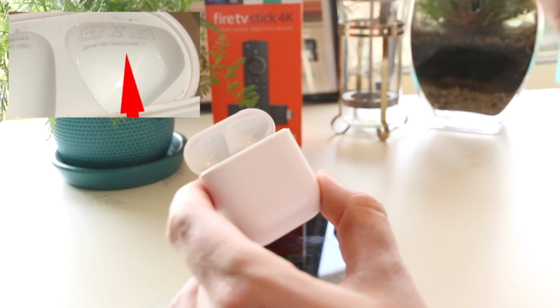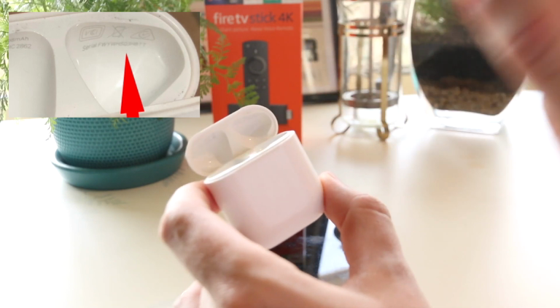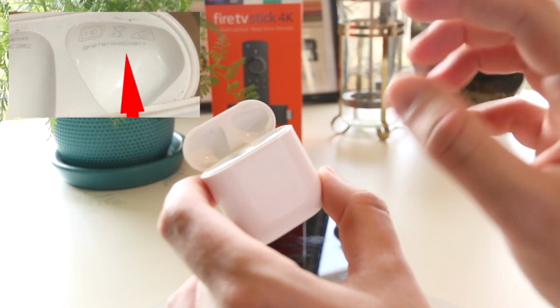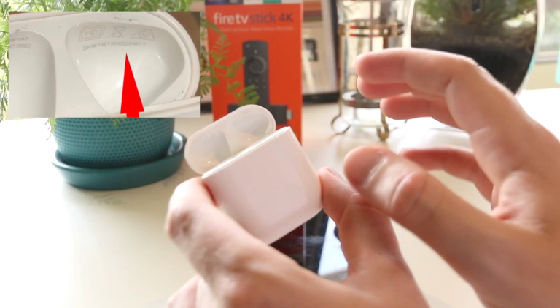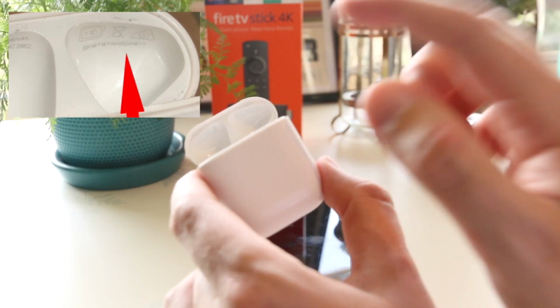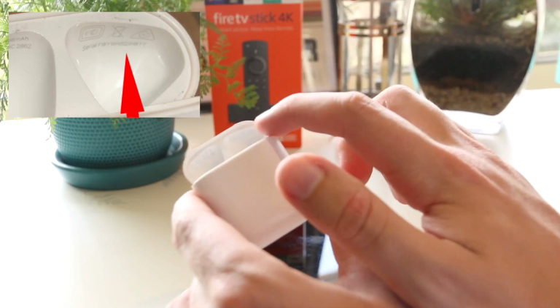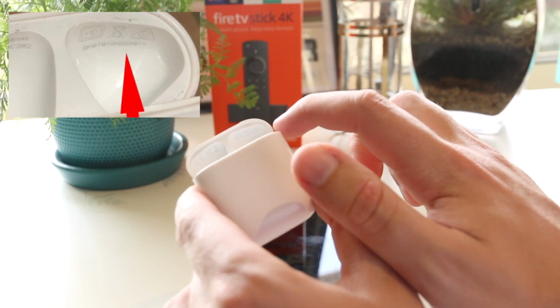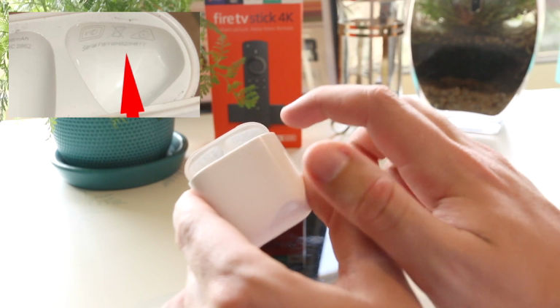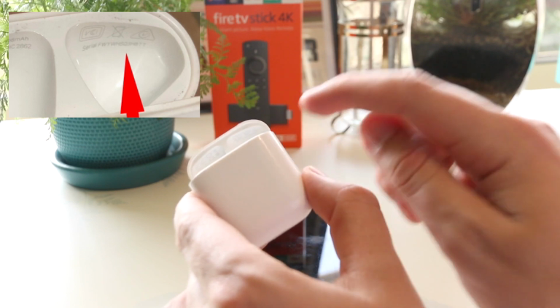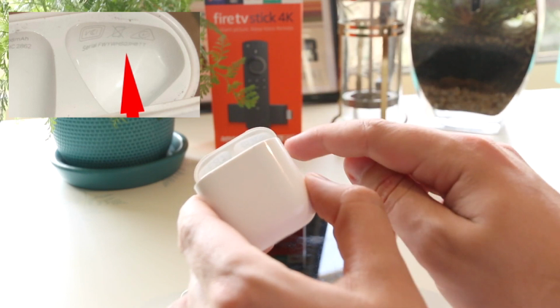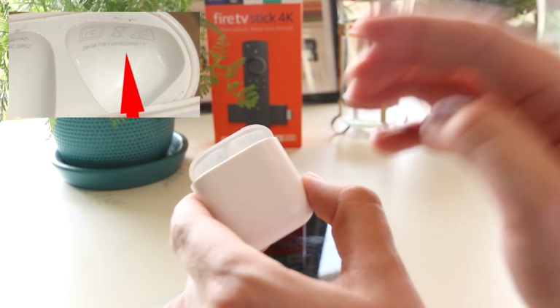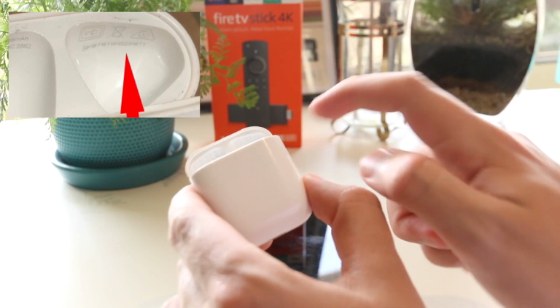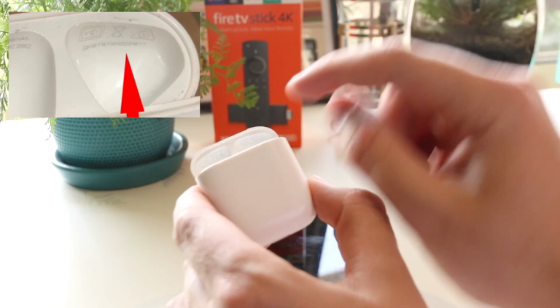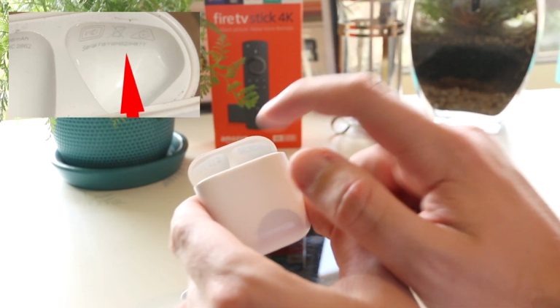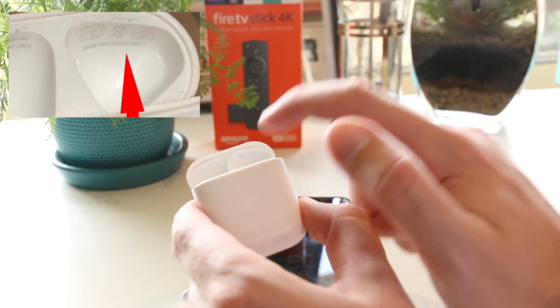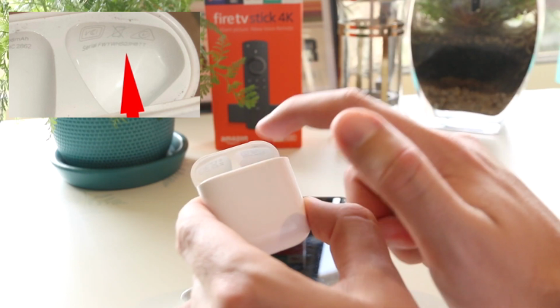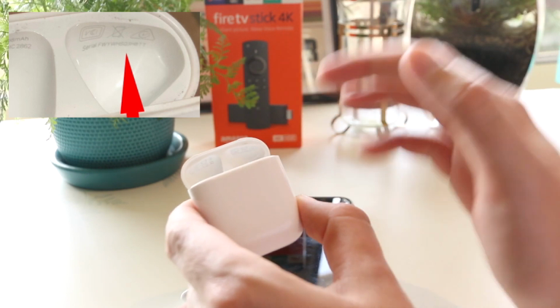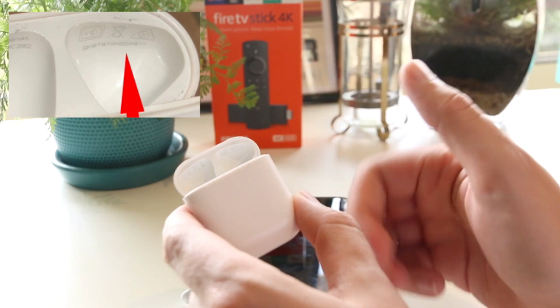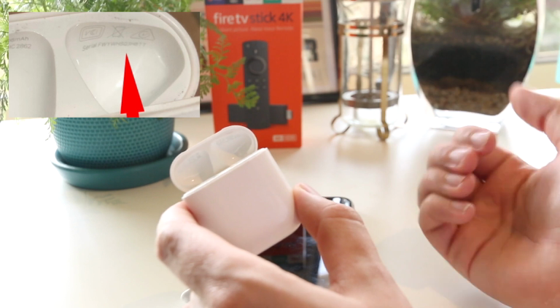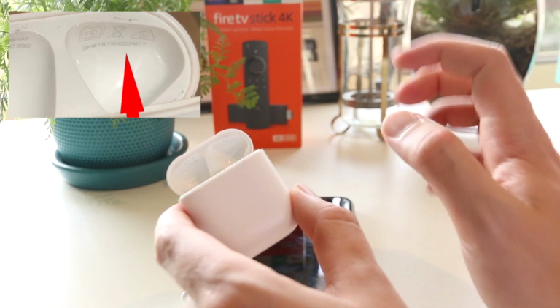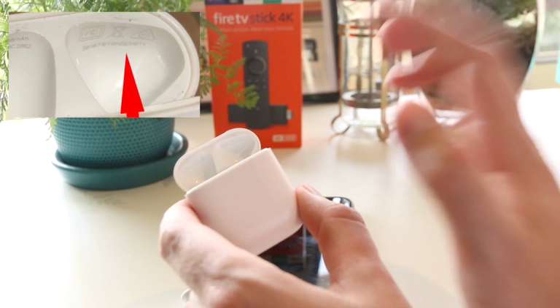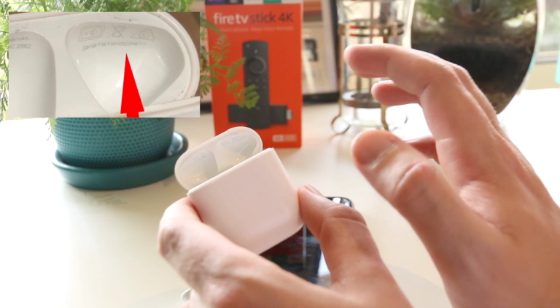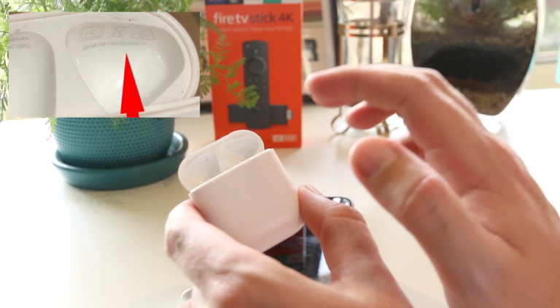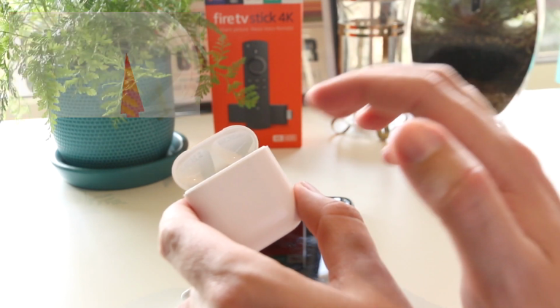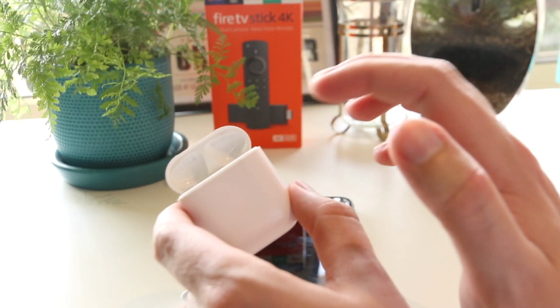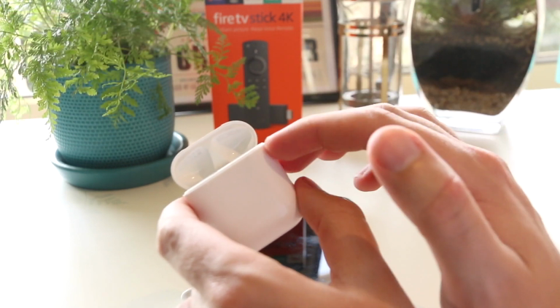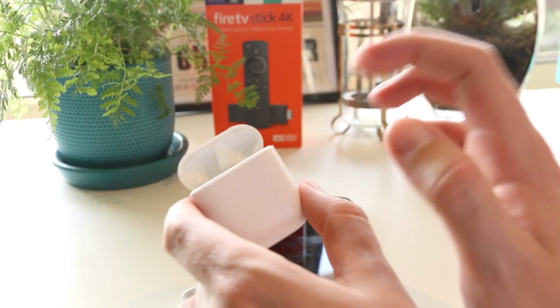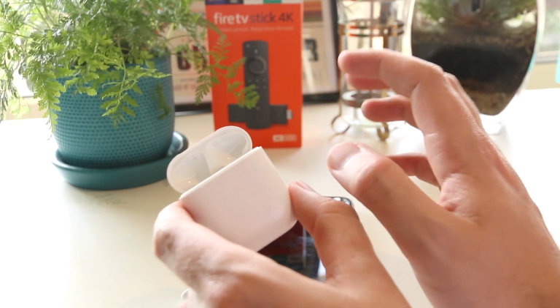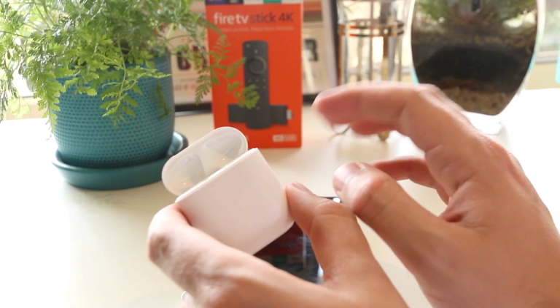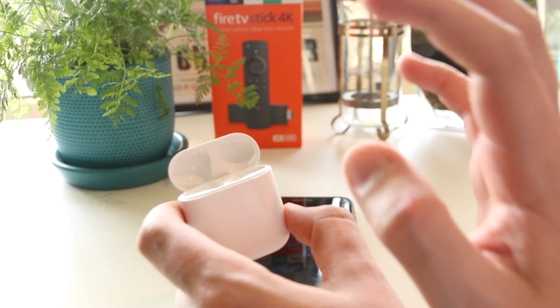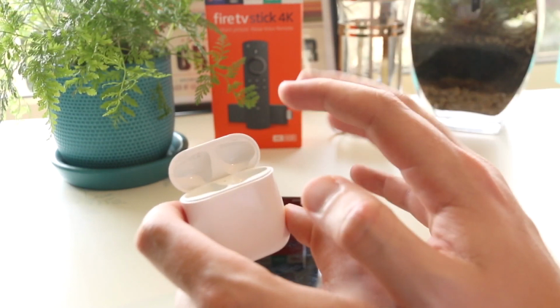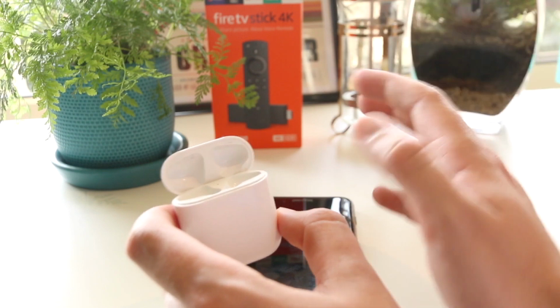It's extremely small so you may have to bring the AirPods close up to your eyes, but it's definitely there. That's also another telltale sign of whether or not the AirPods you're looking to purchase are legitimate.